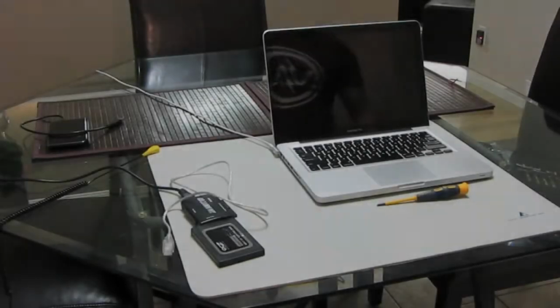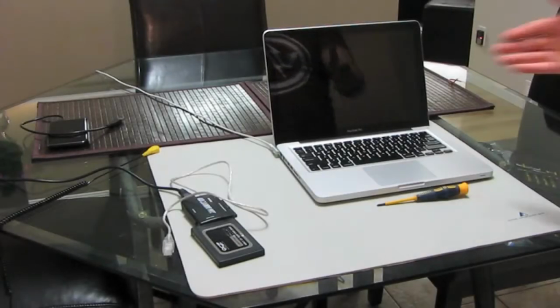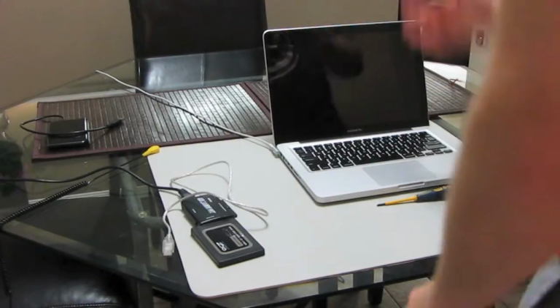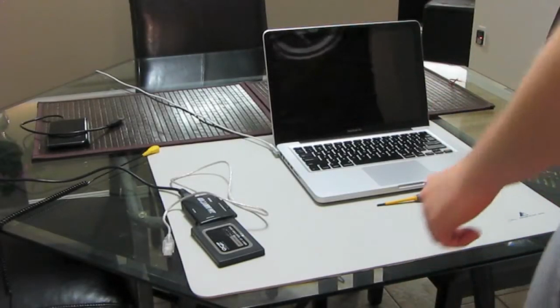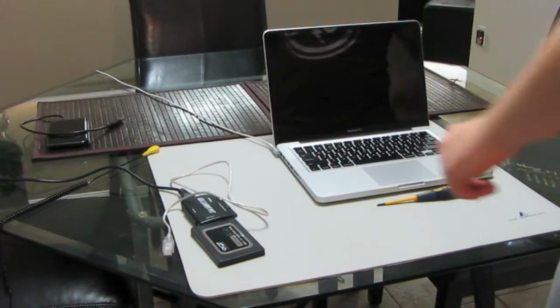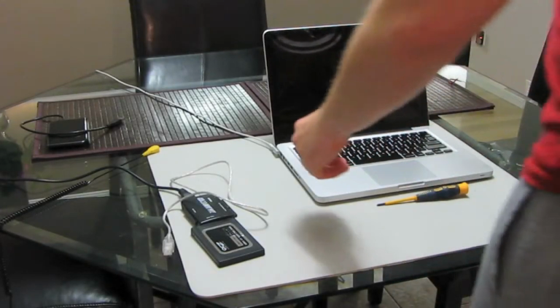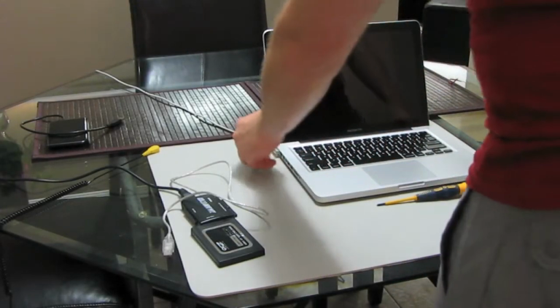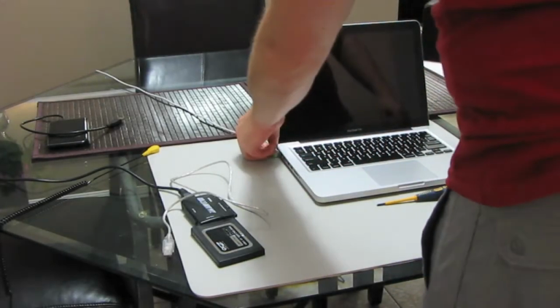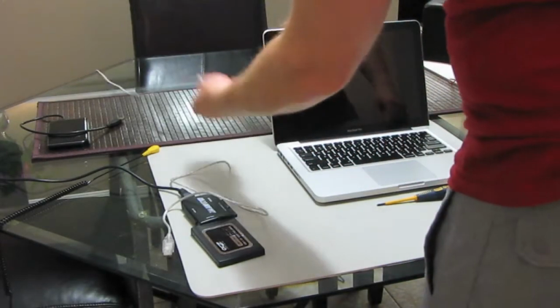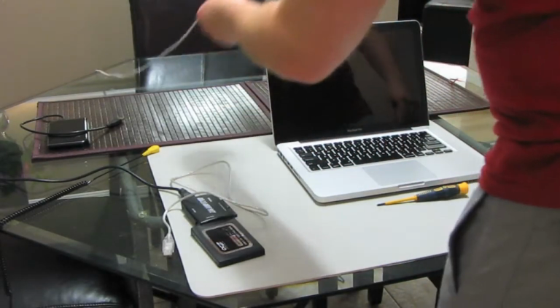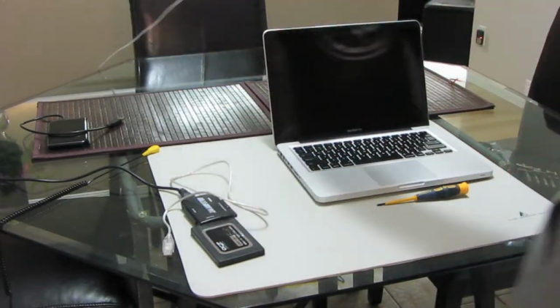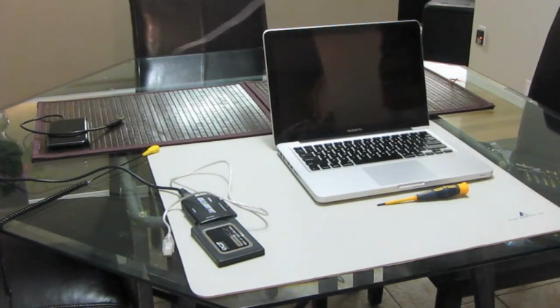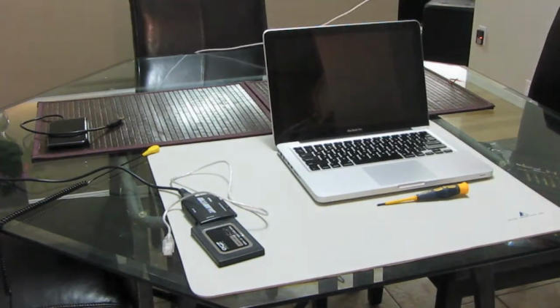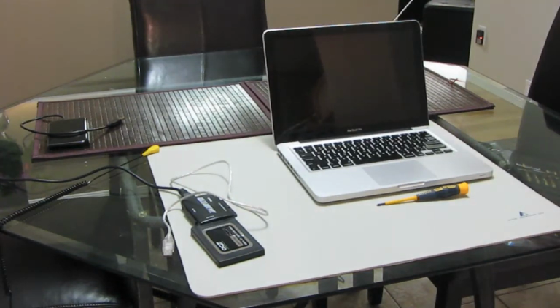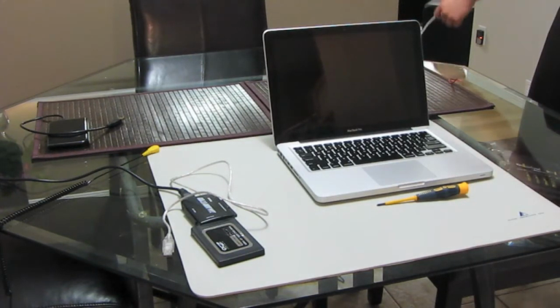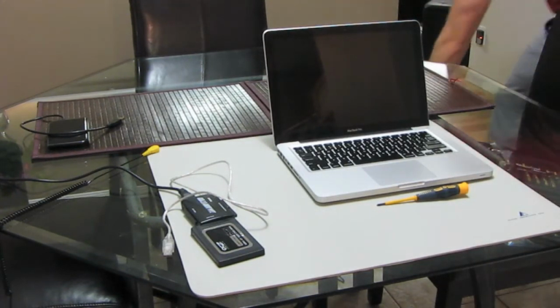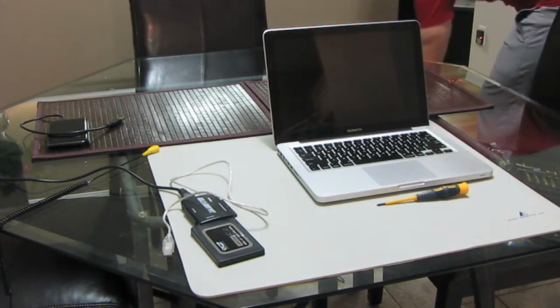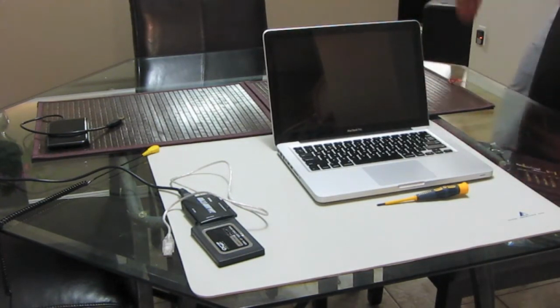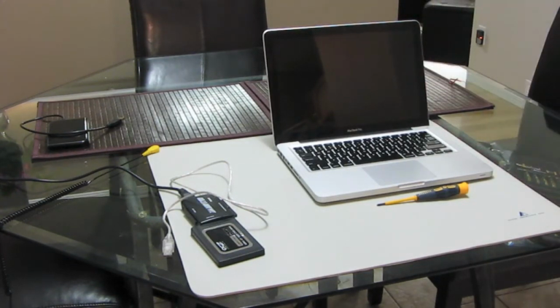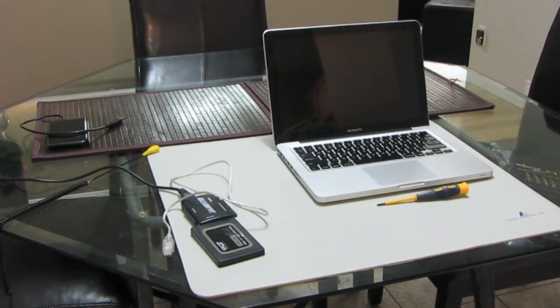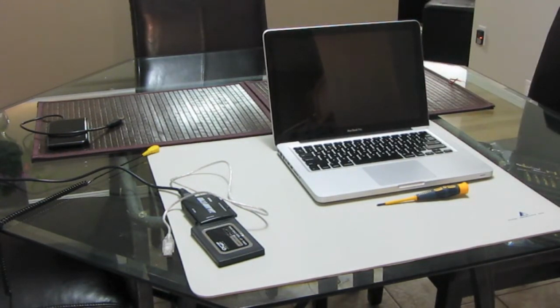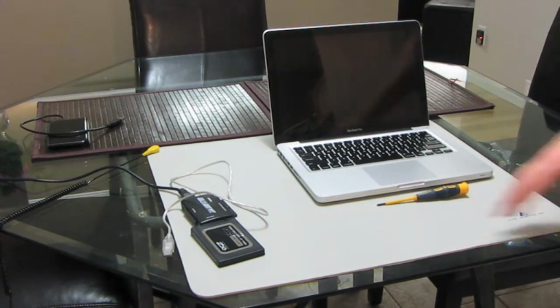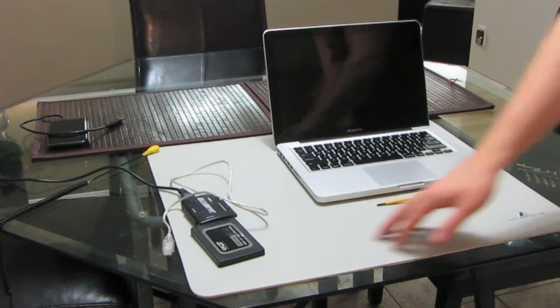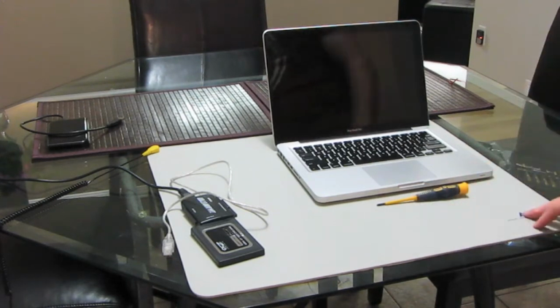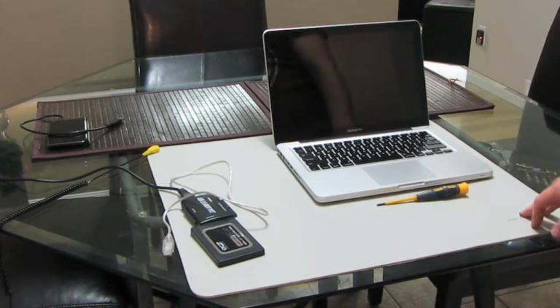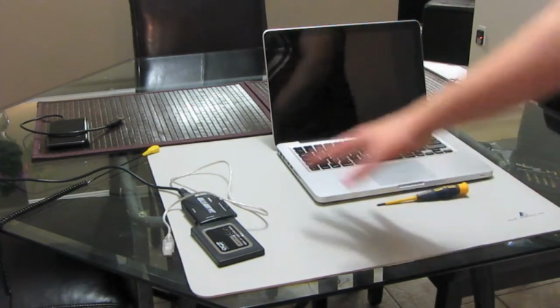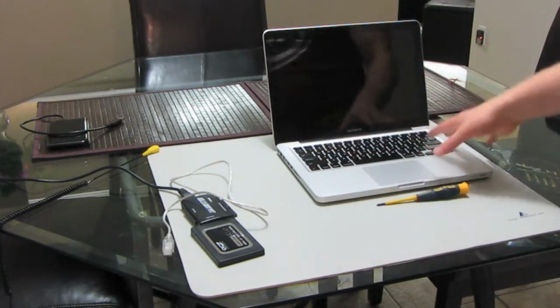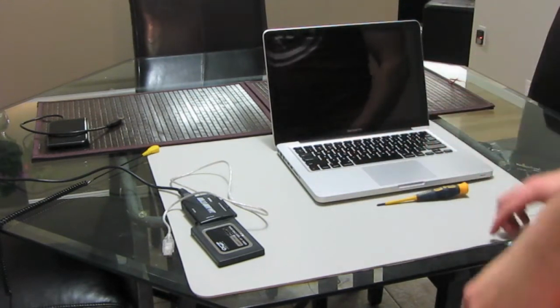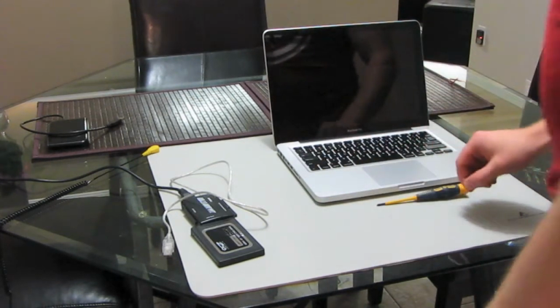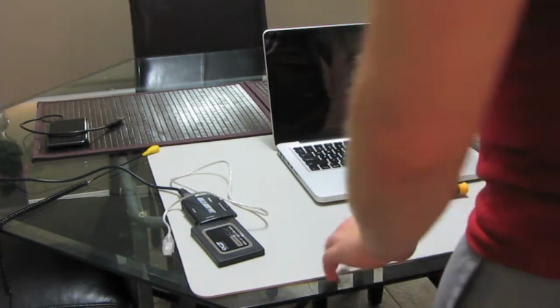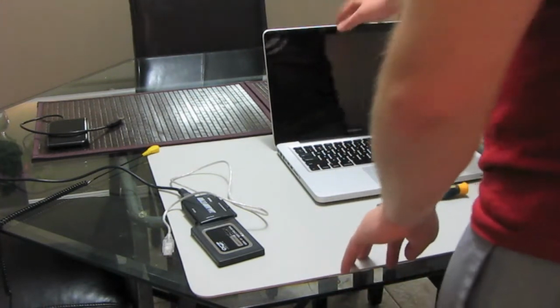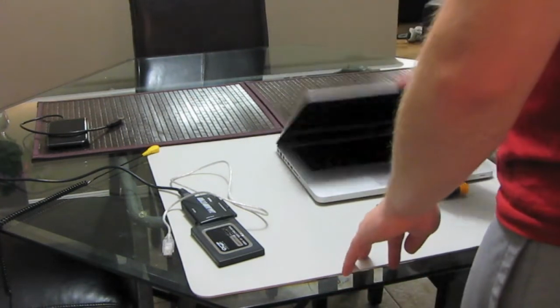Once your computer is turned off you want to ensure it's disconnected from its power source. Also, ensure you're working in a static free environment, as any static discharge can ruin the circuits inside the laptop.